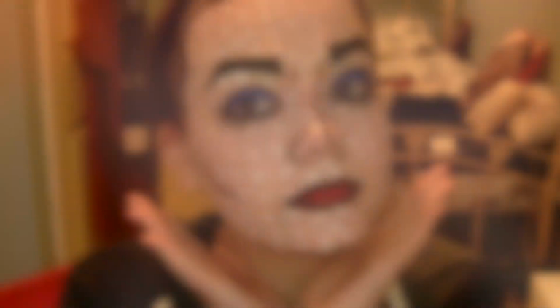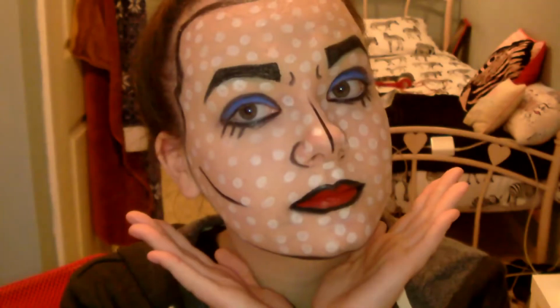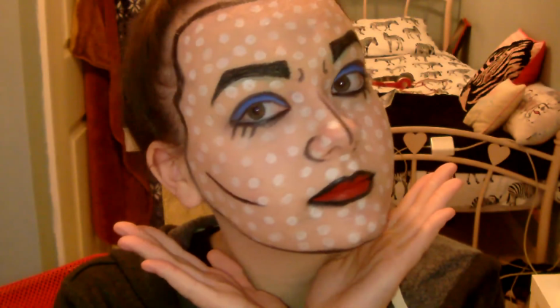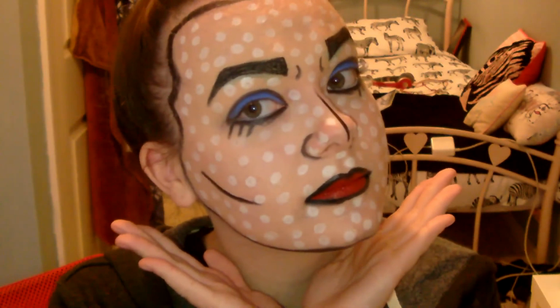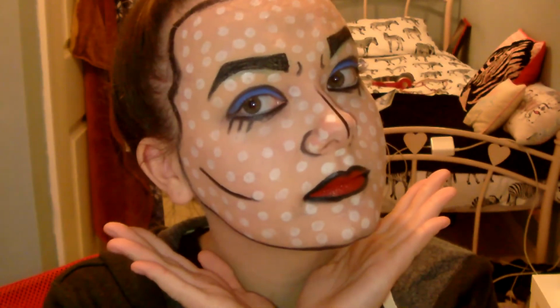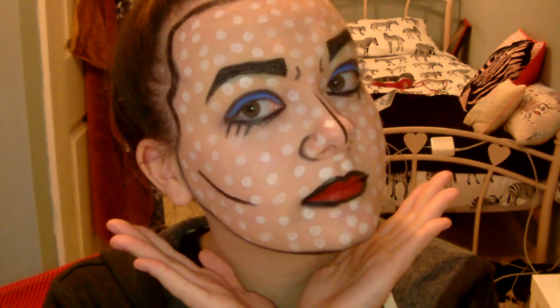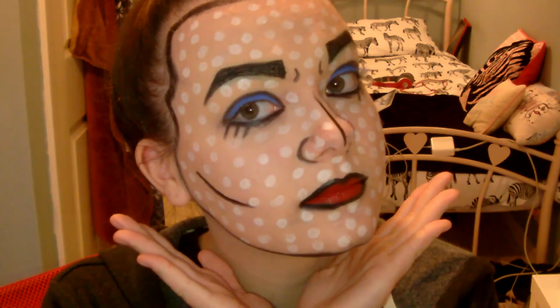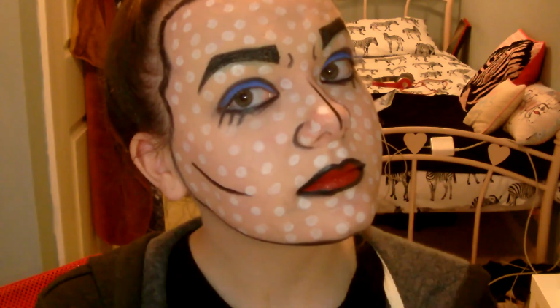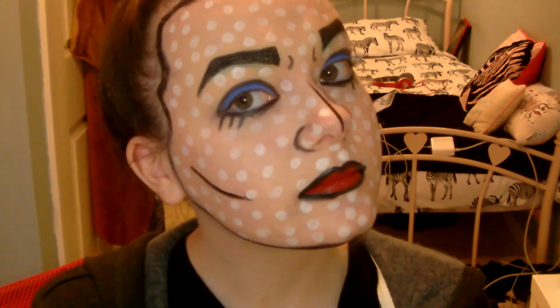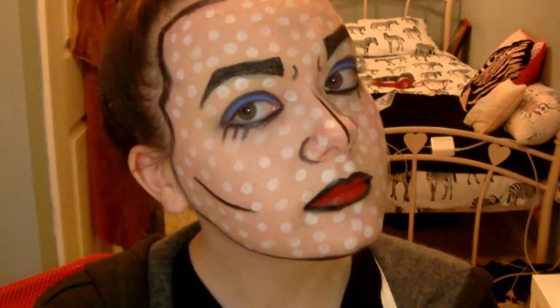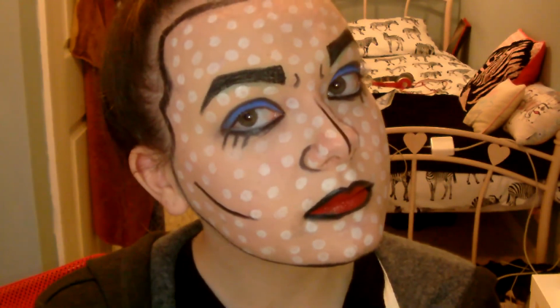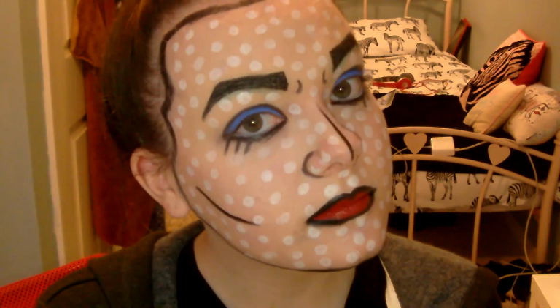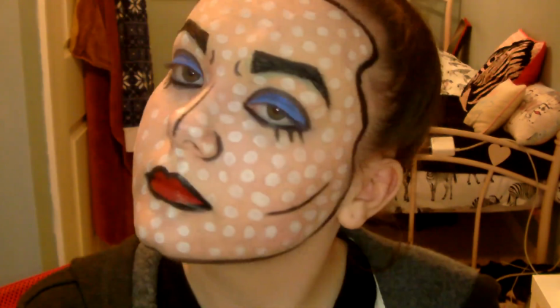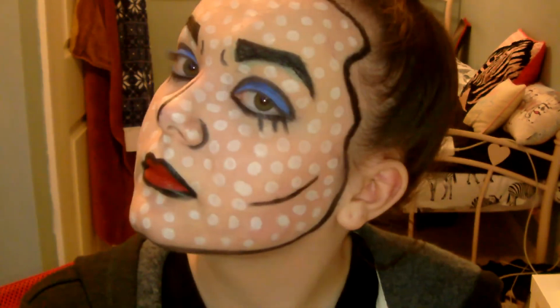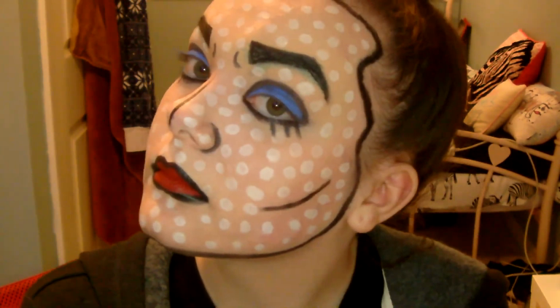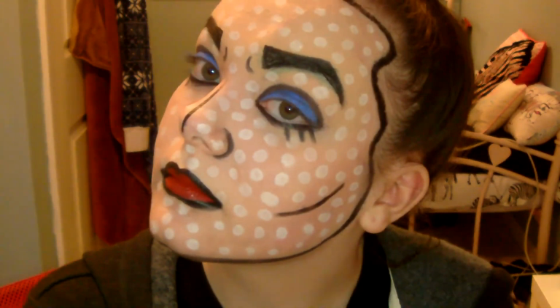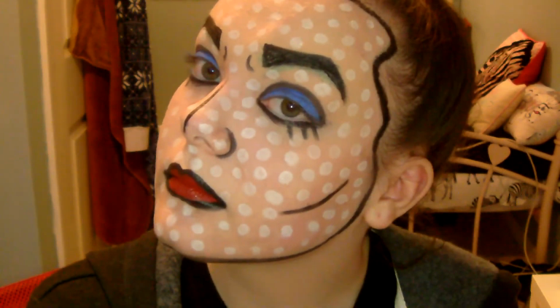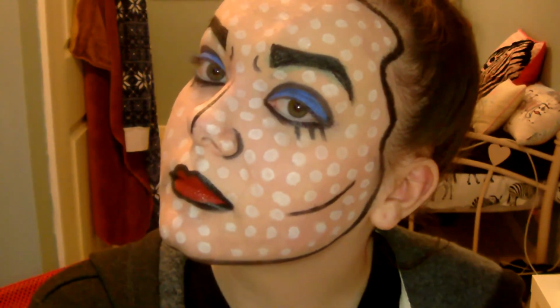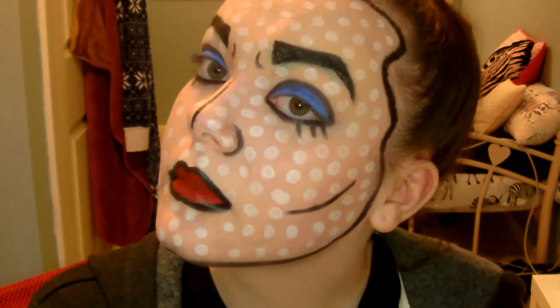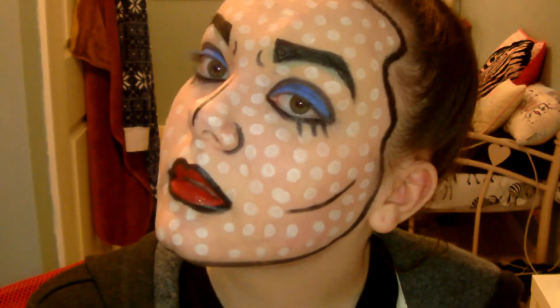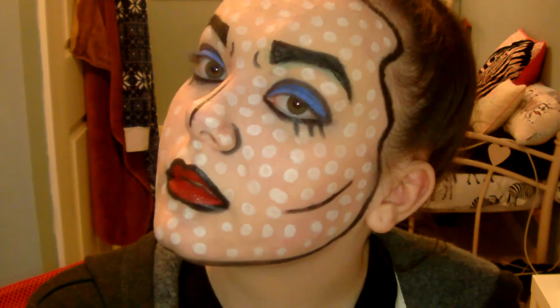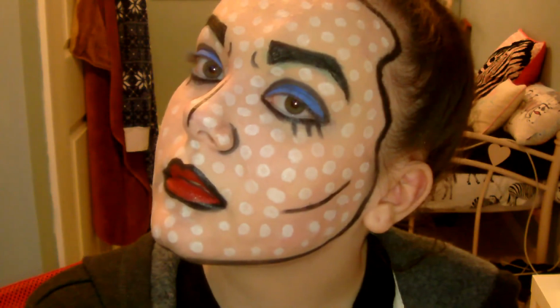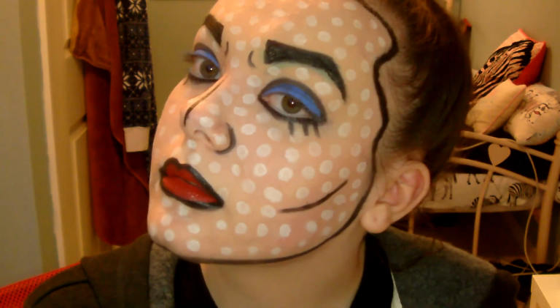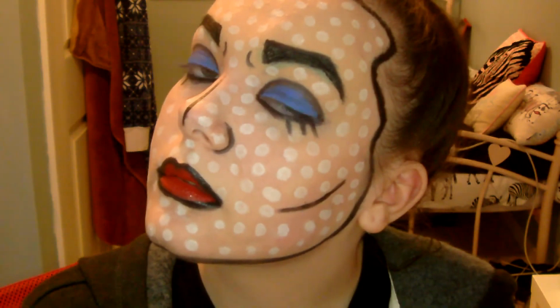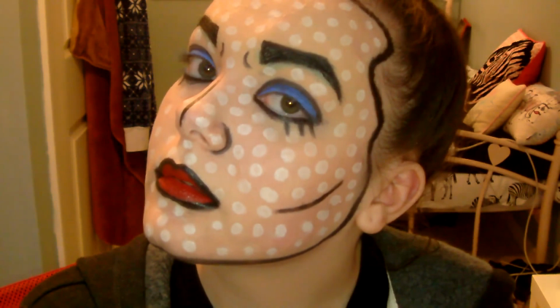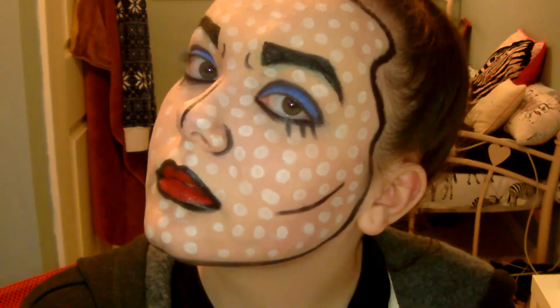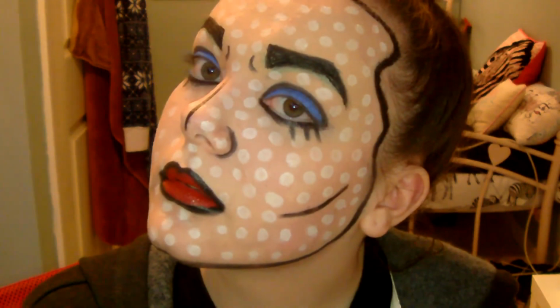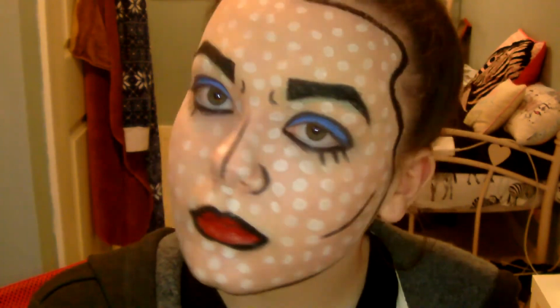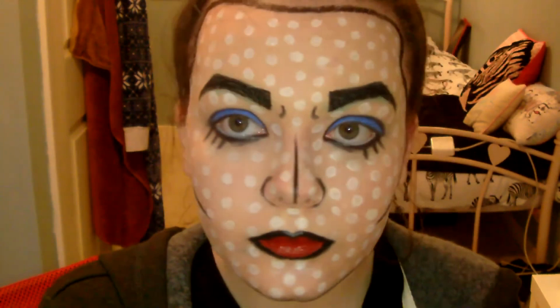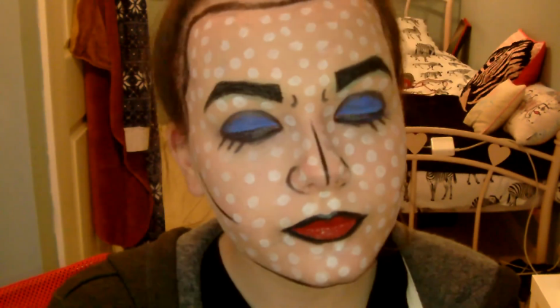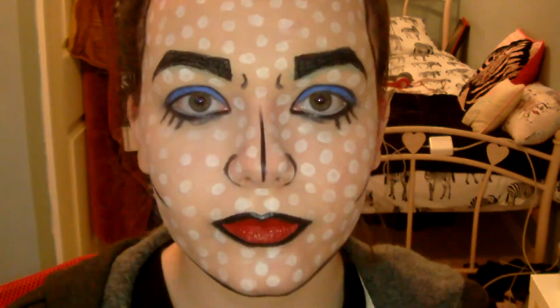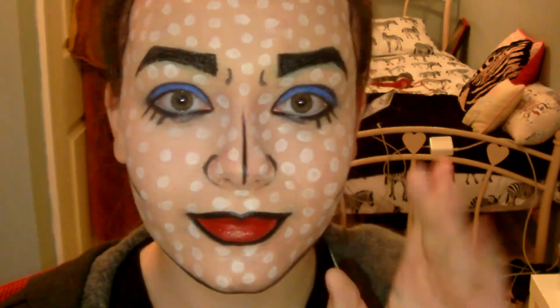And there you go, so how easy was that right? I hope you all try this out for Halloween because it is so much fun. I want to thank you all for watching and I'll see you guys next time. Bye!